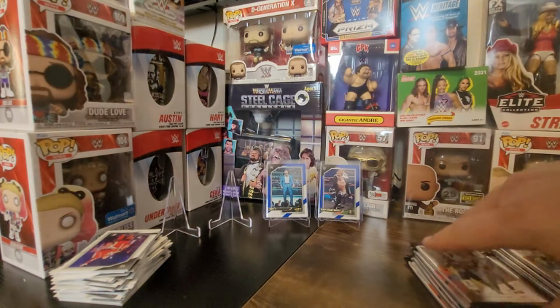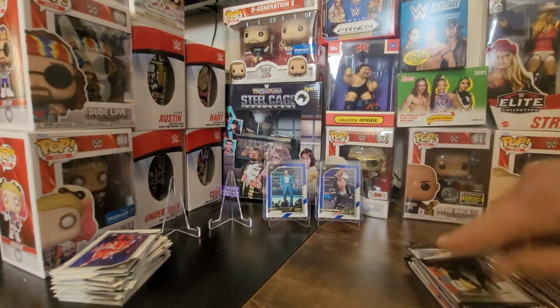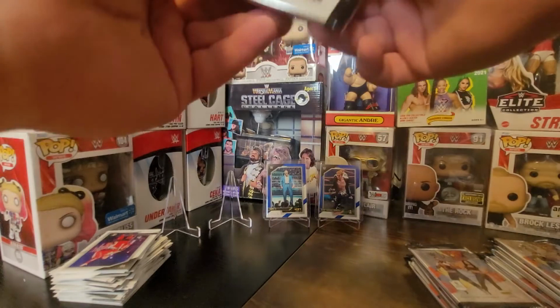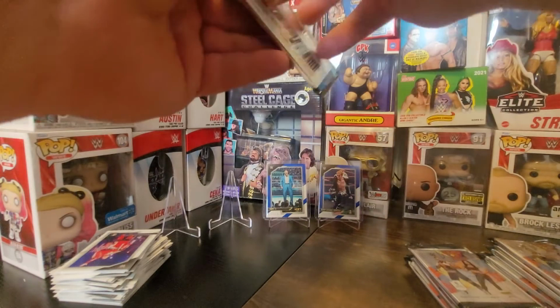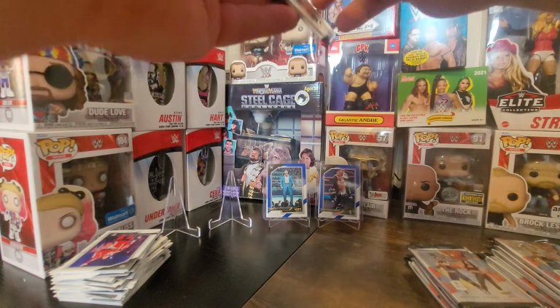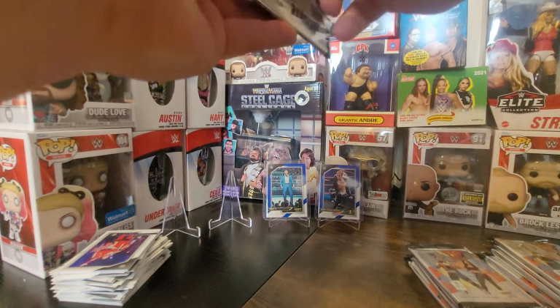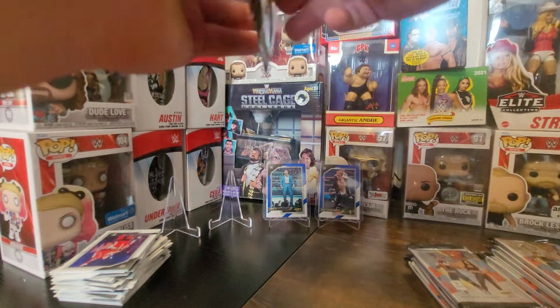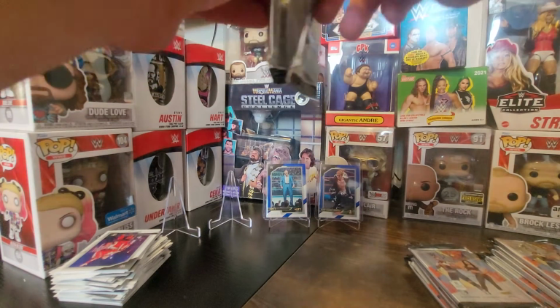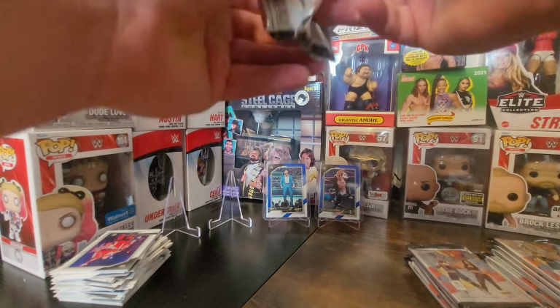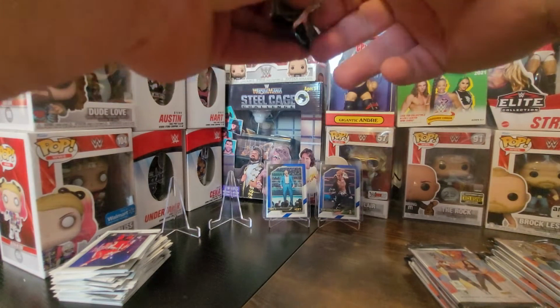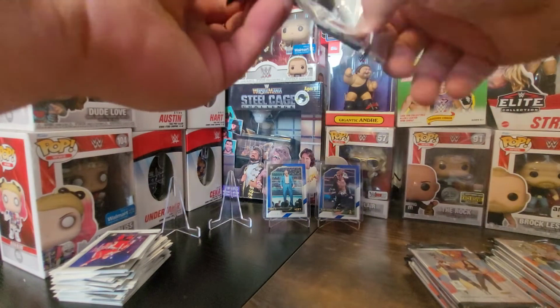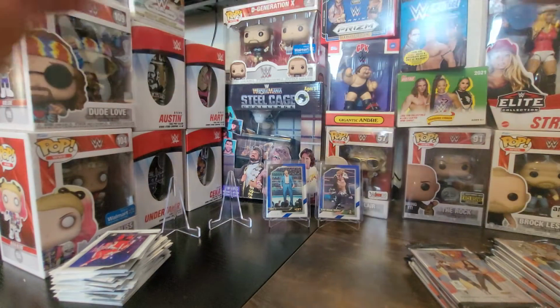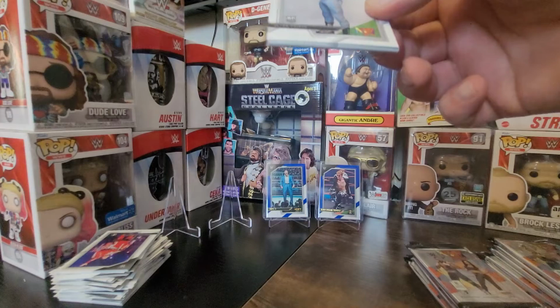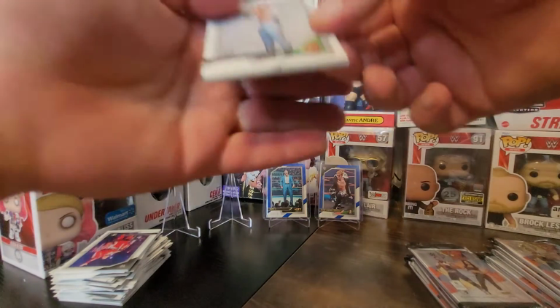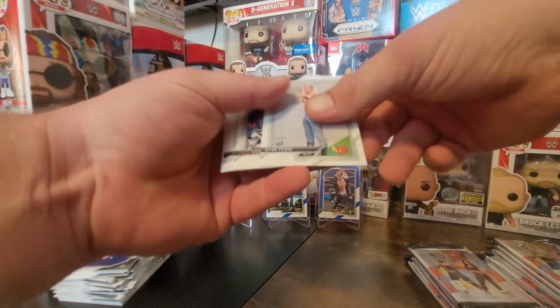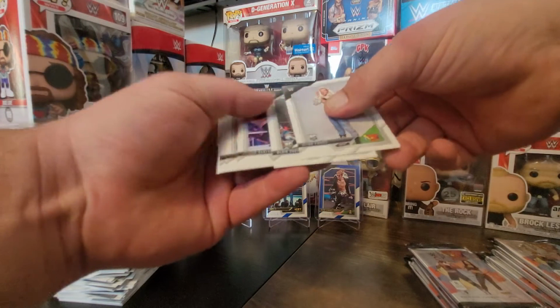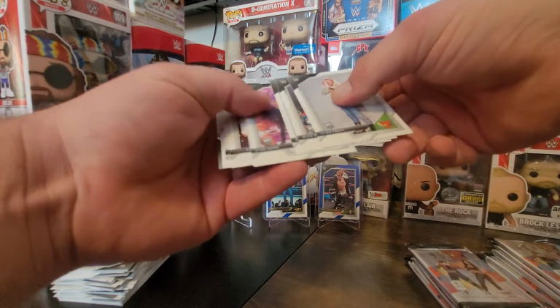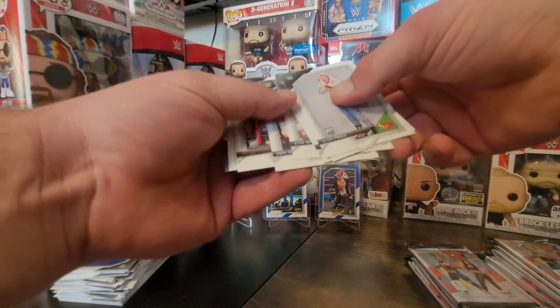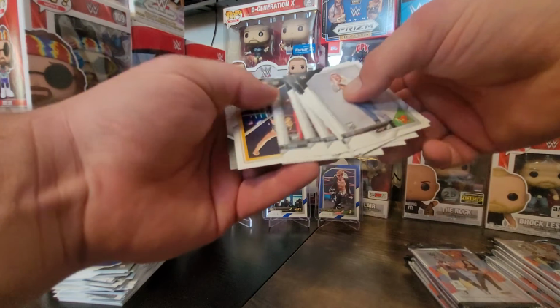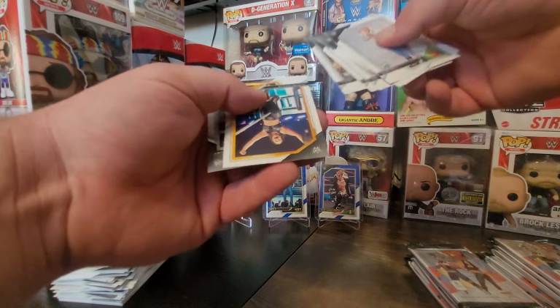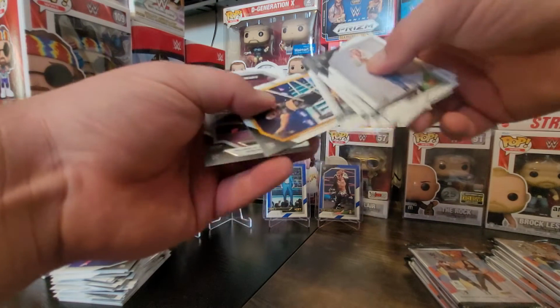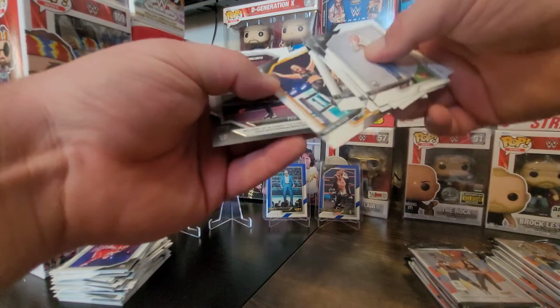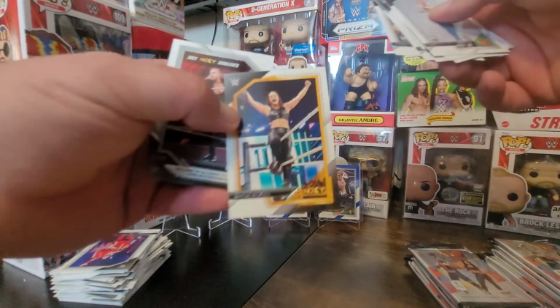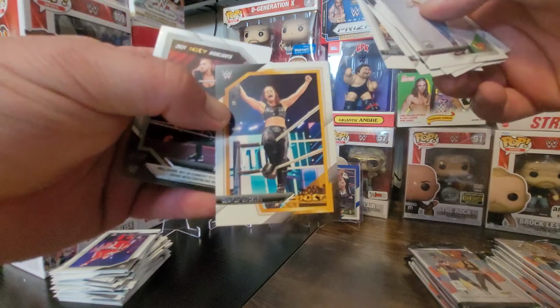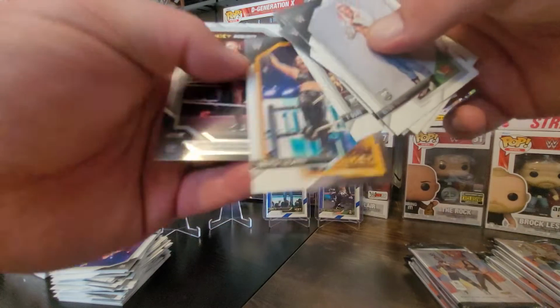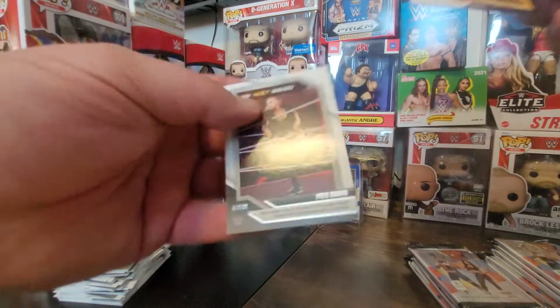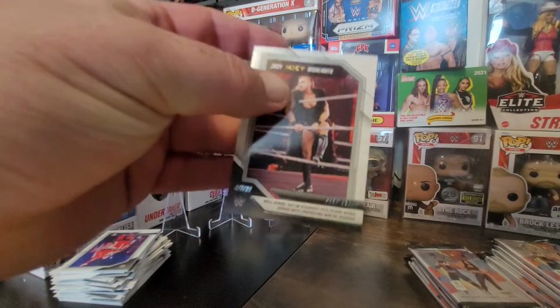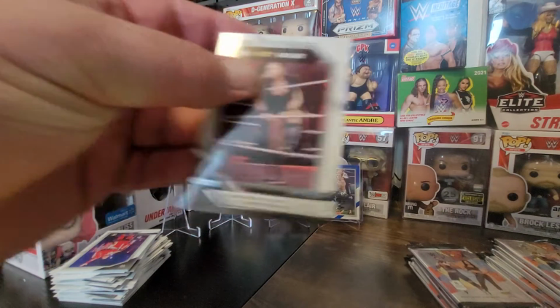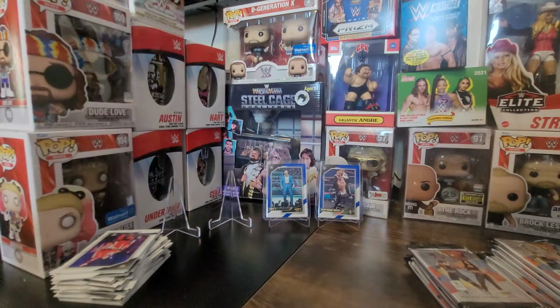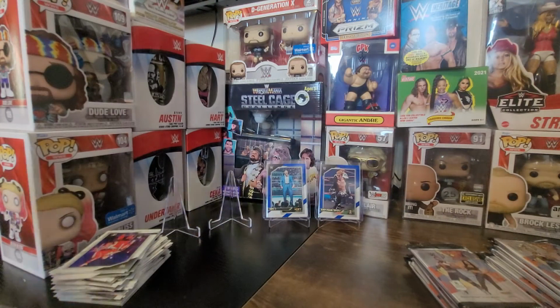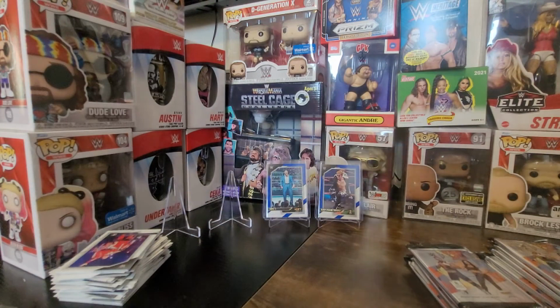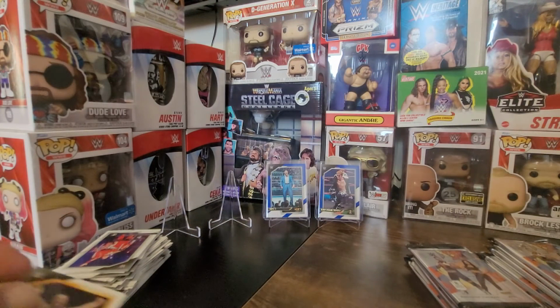As I said, the other NXT 2.0 boxes I opened were full sets in each box, so I kind of like that. We got Shayna Baszler and an NXT highlights Pete Dunn.